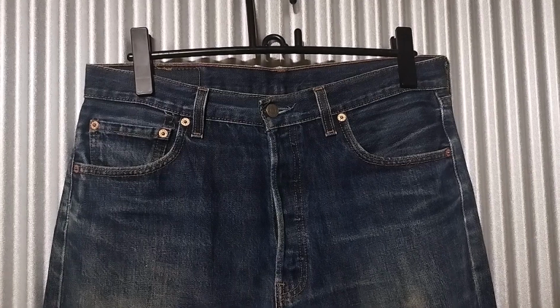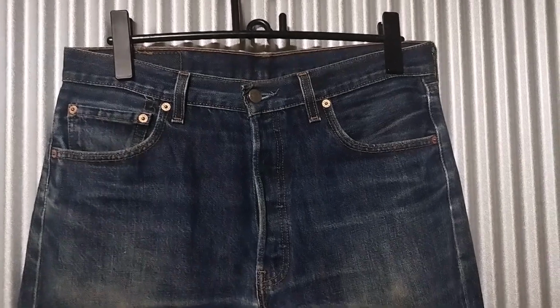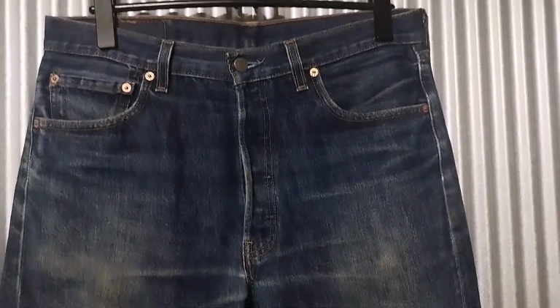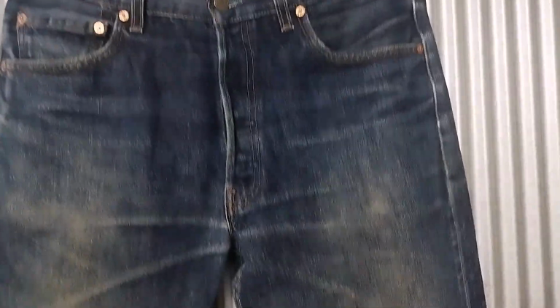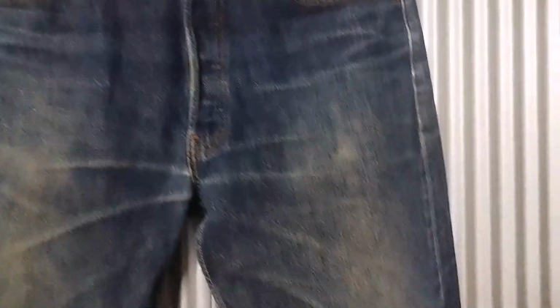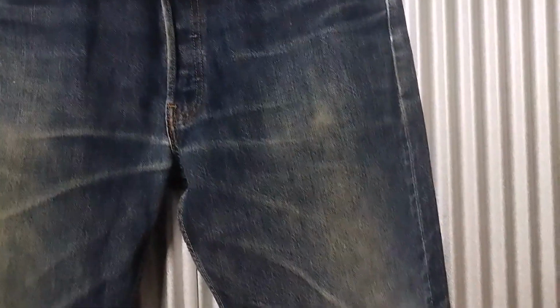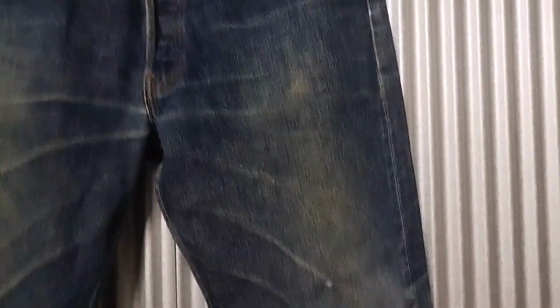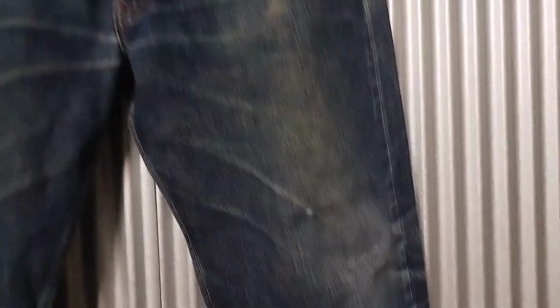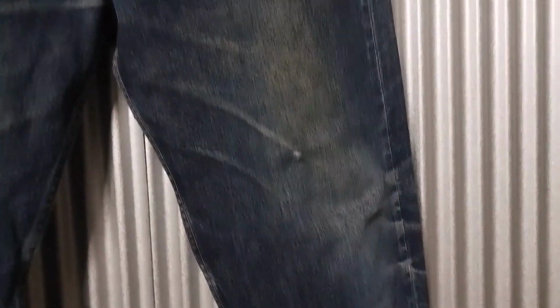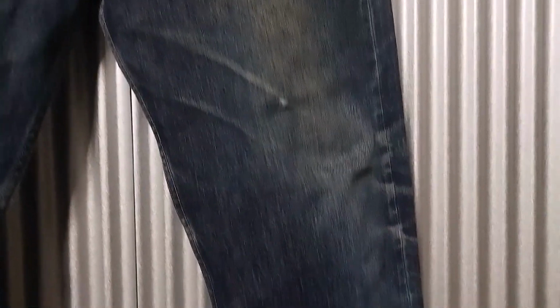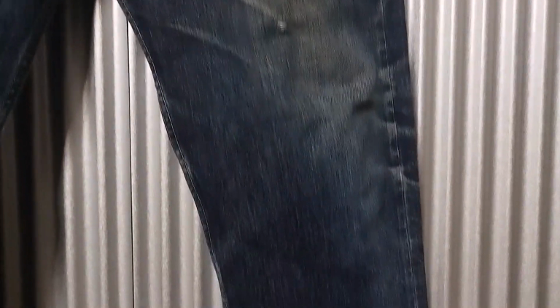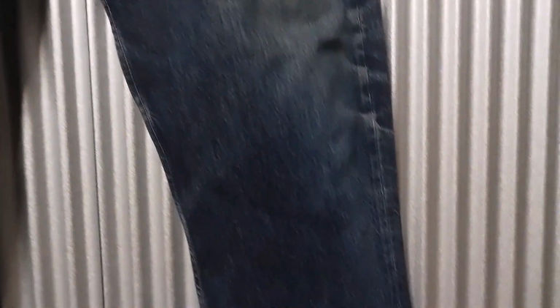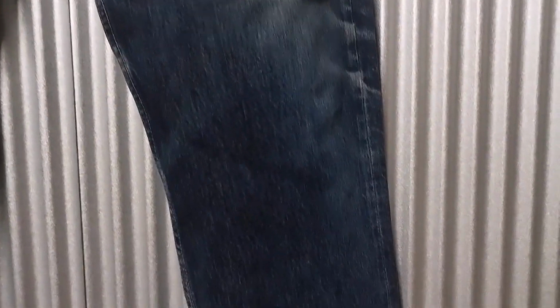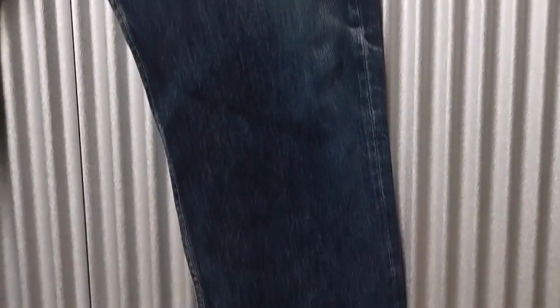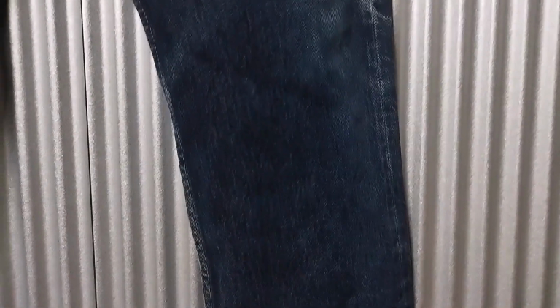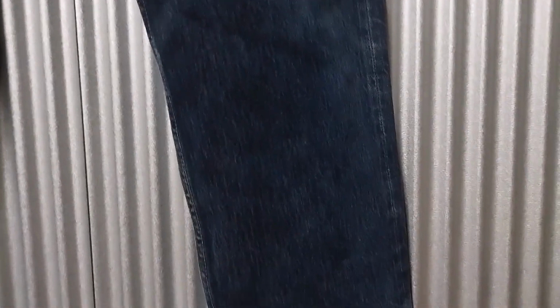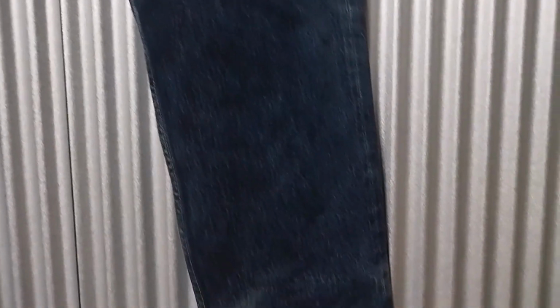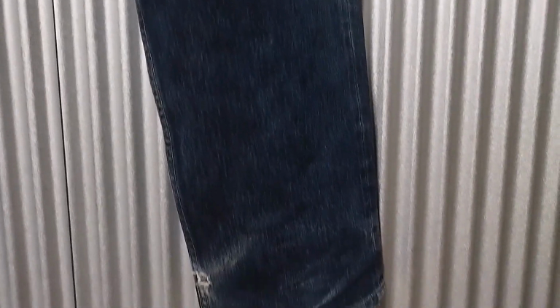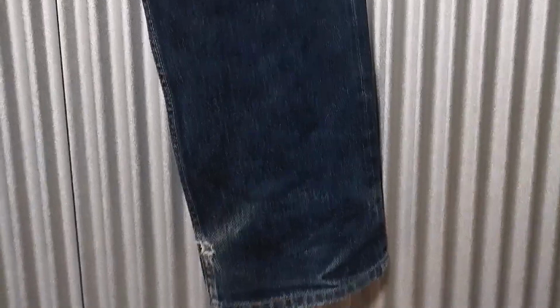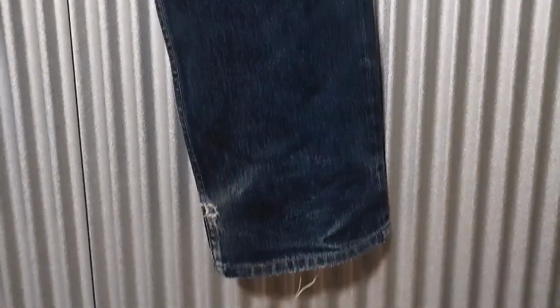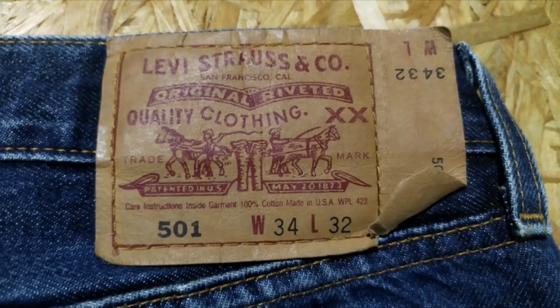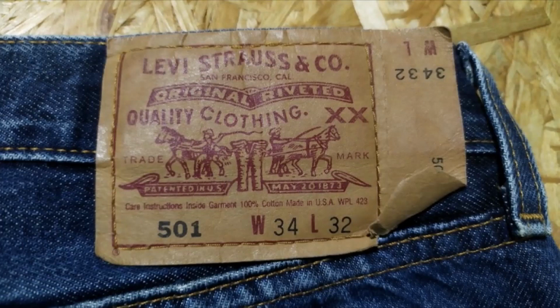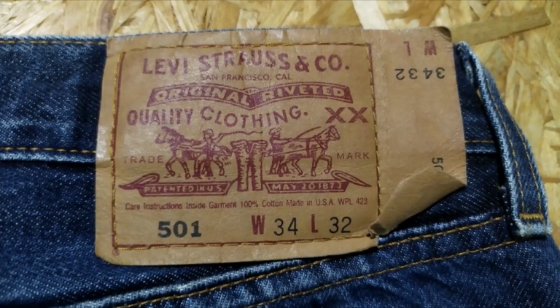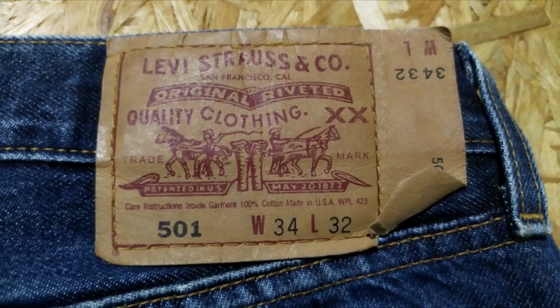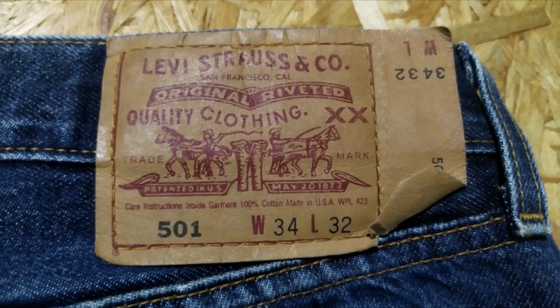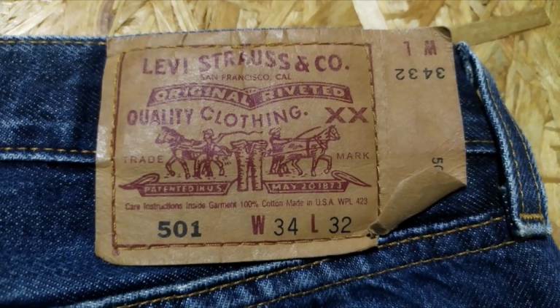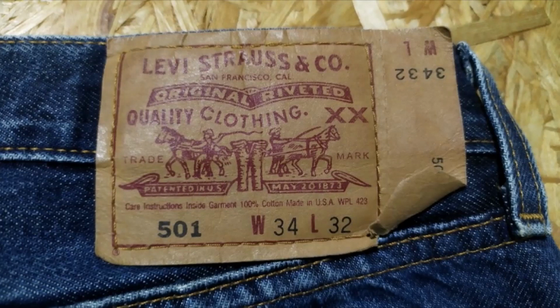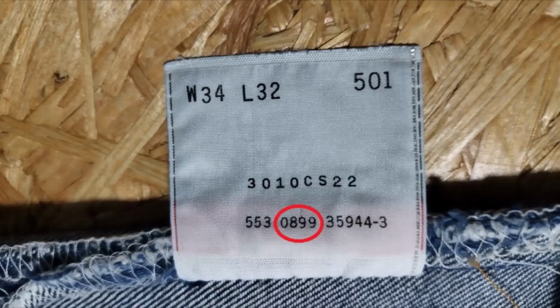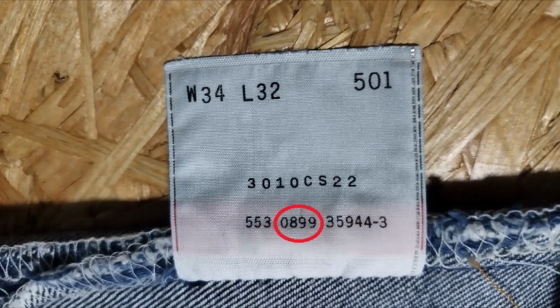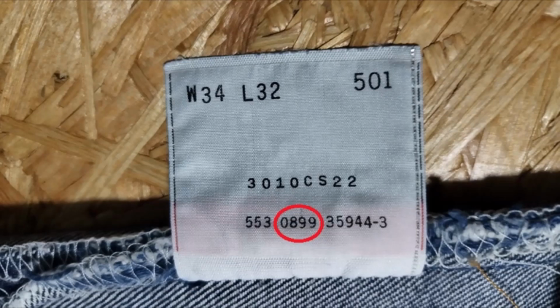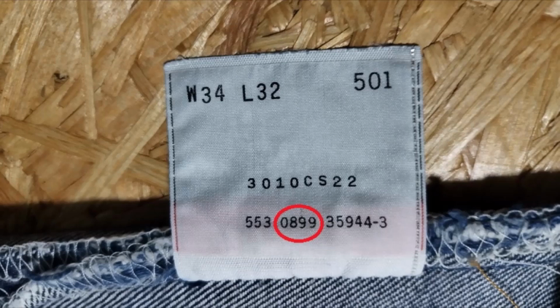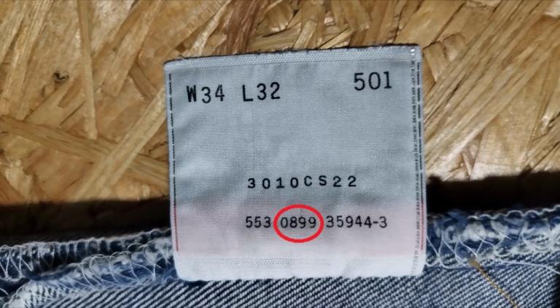This is an introduction of a 90s Levi's 501 with good fade. The details are no selvage, small e red tab, made in USA. The manufacturing date is August 1999.